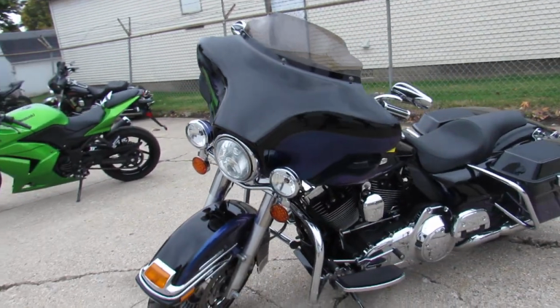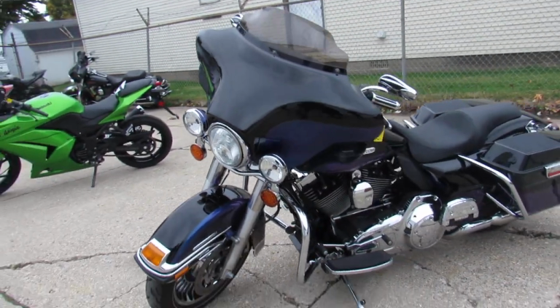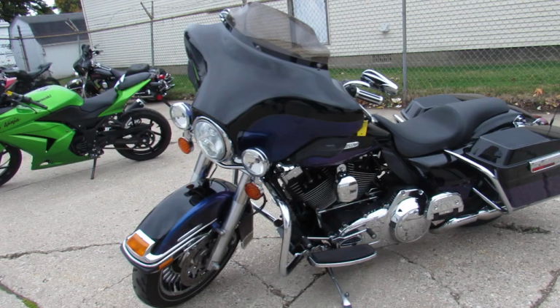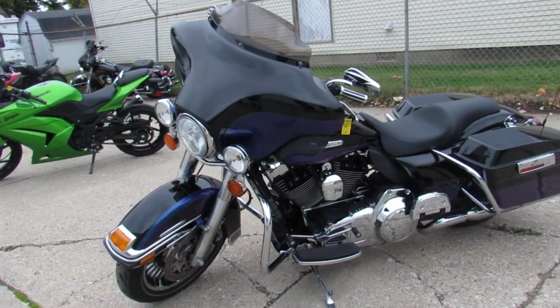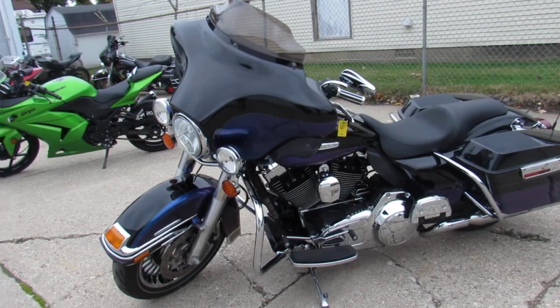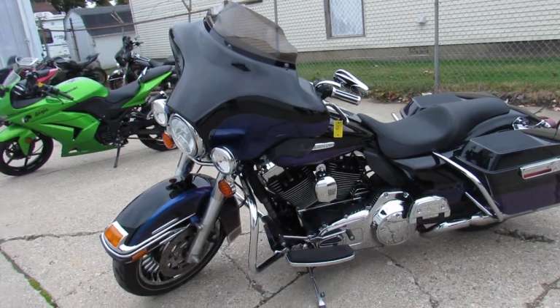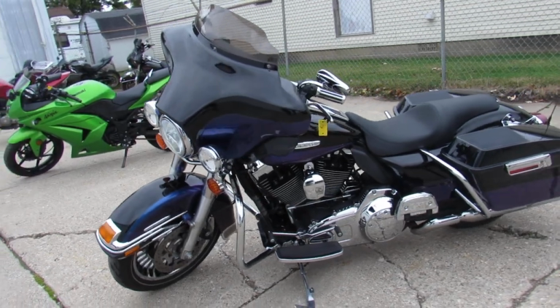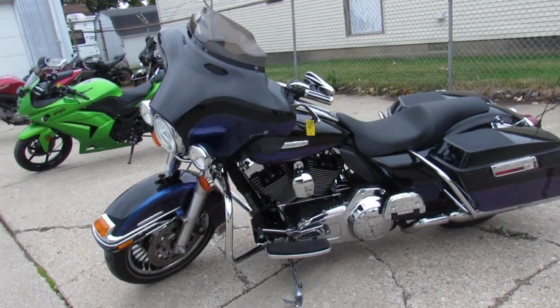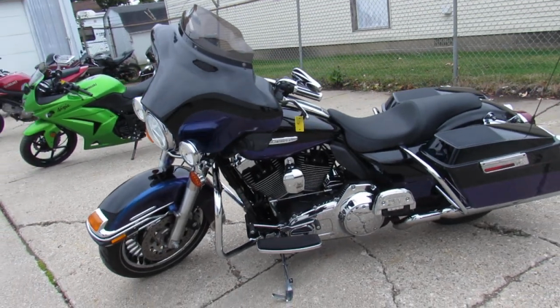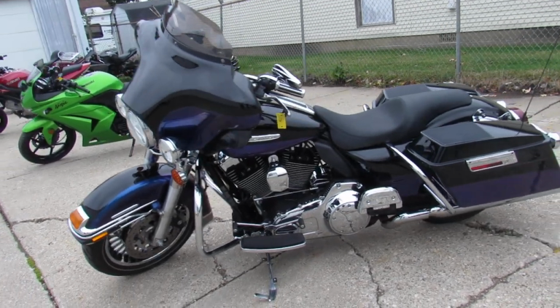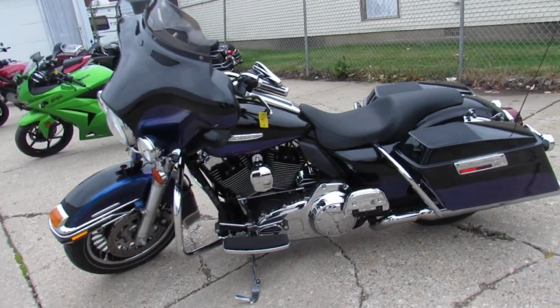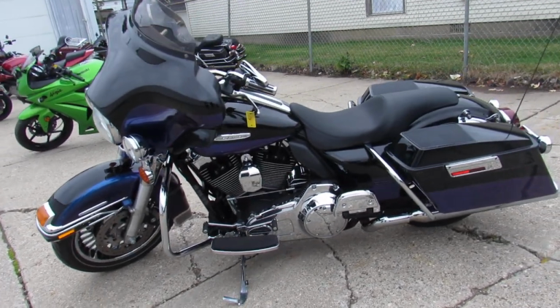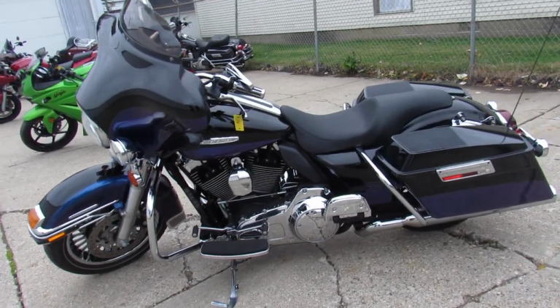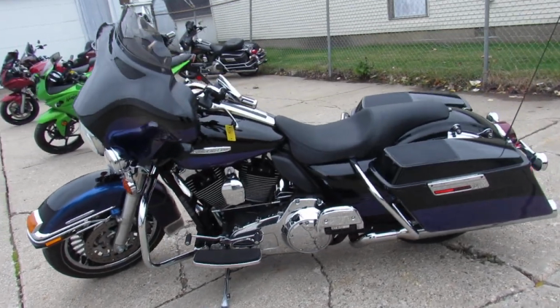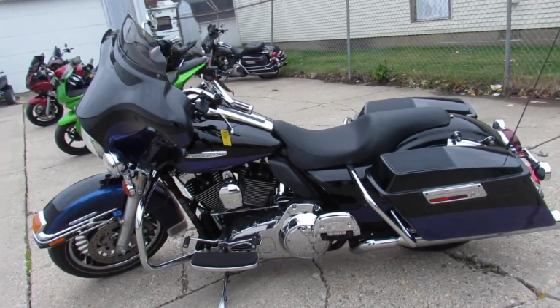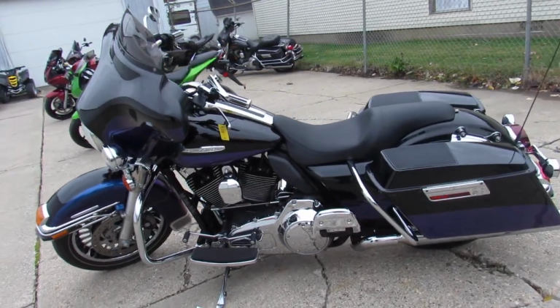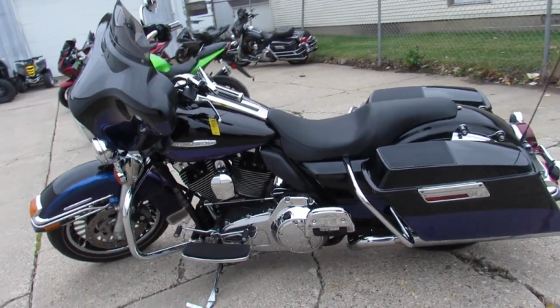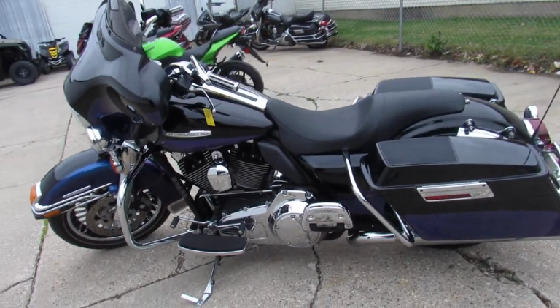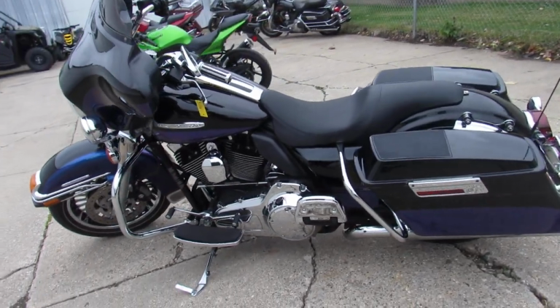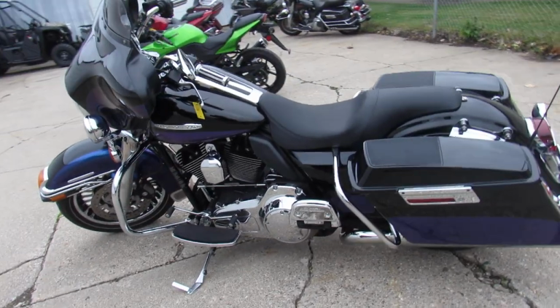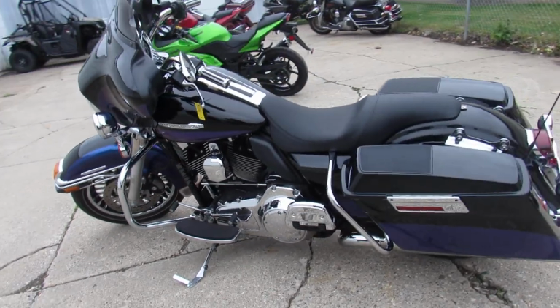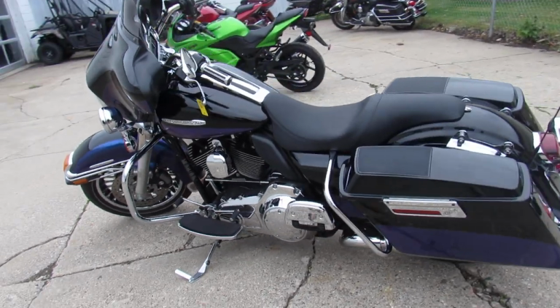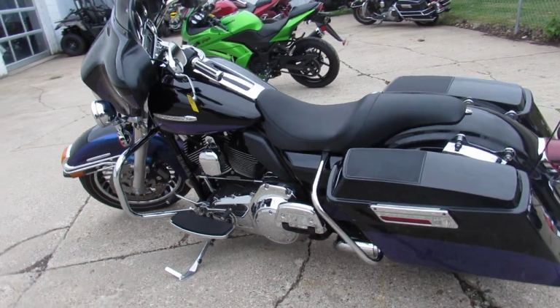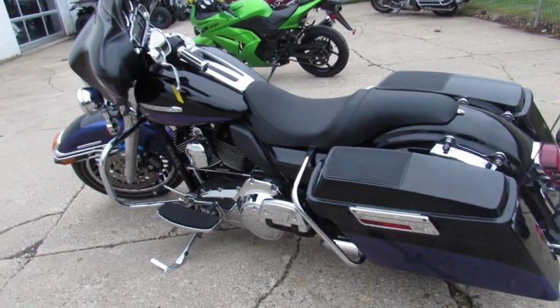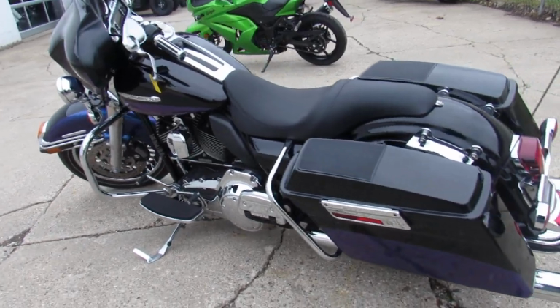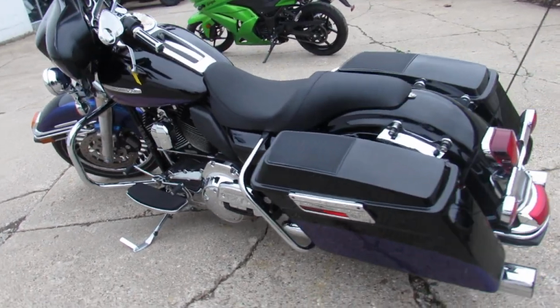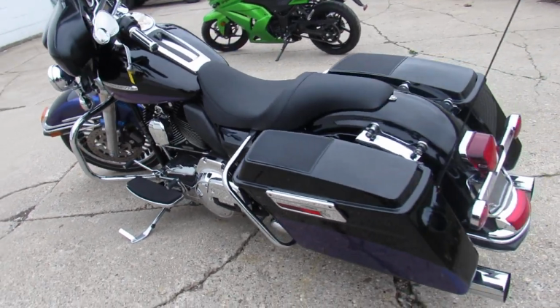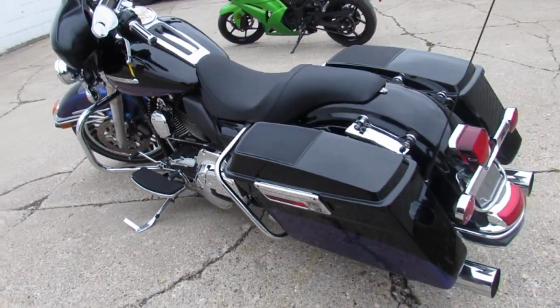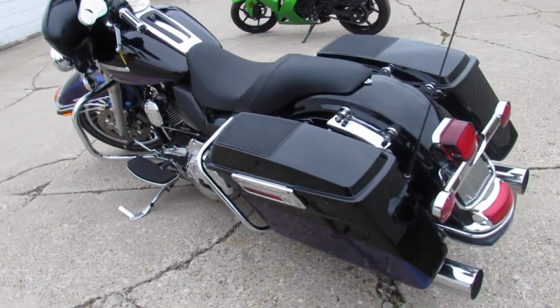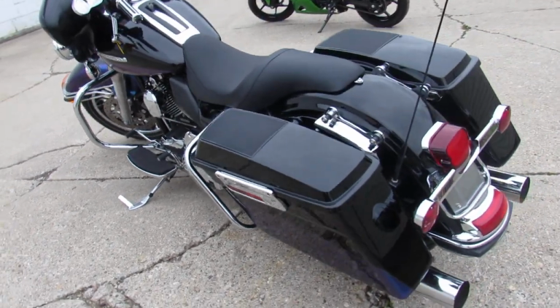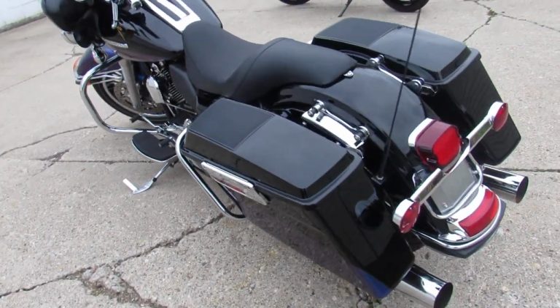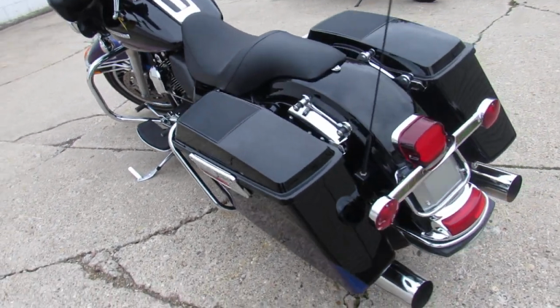The bike changes color in the sun, great looking bike, tons of chrome. Runs strong, ready for the road guys, all the fluids have been changed, it's ready to go.